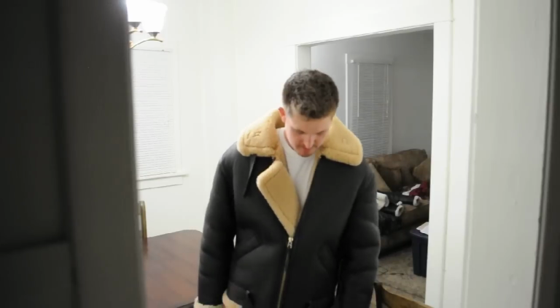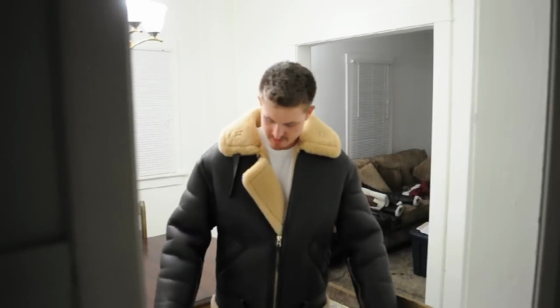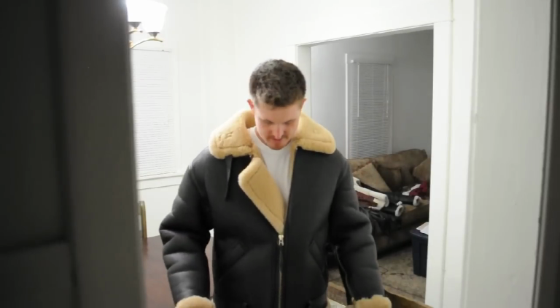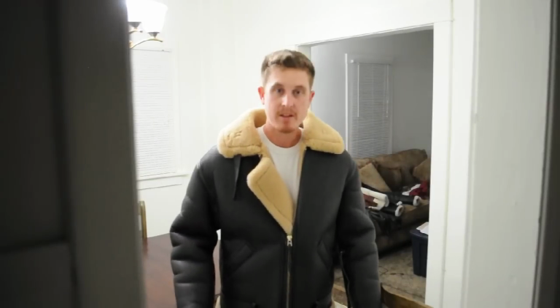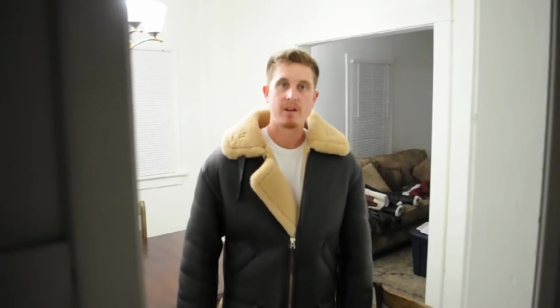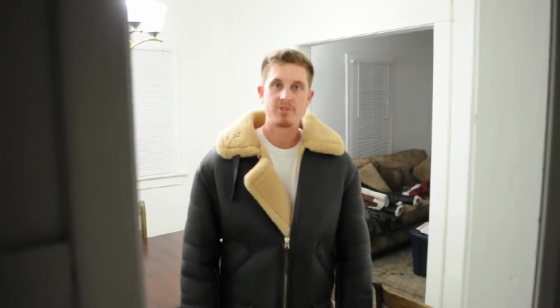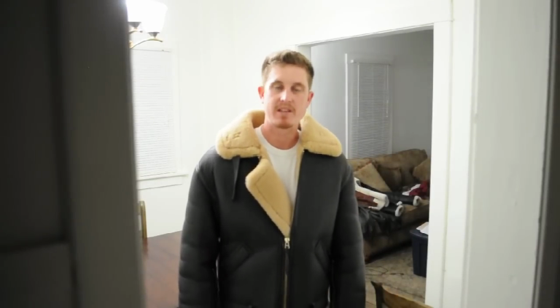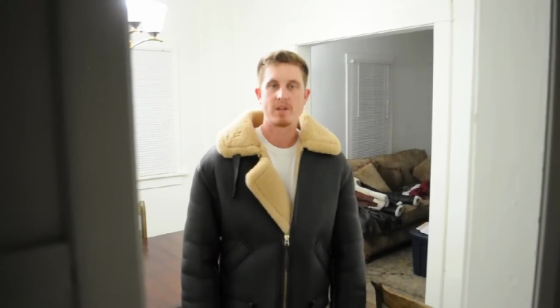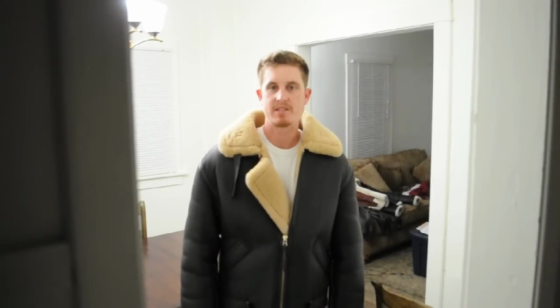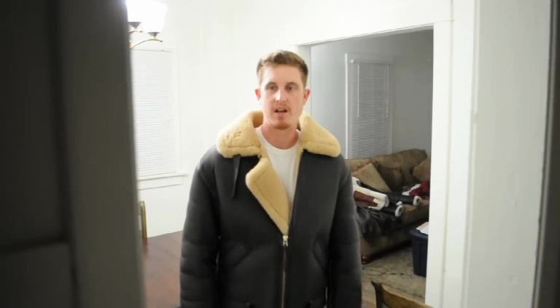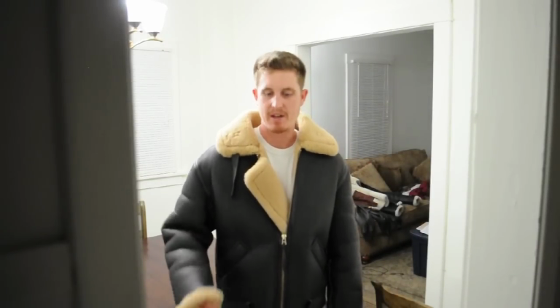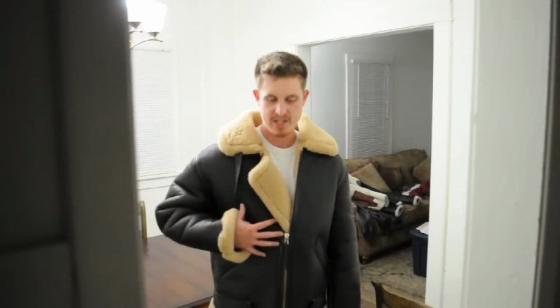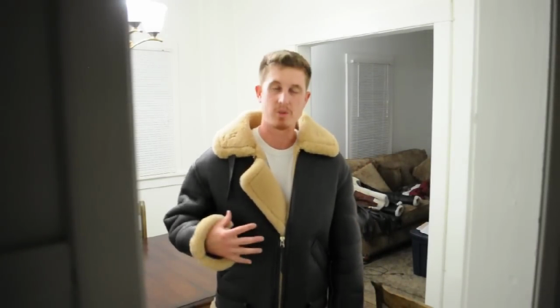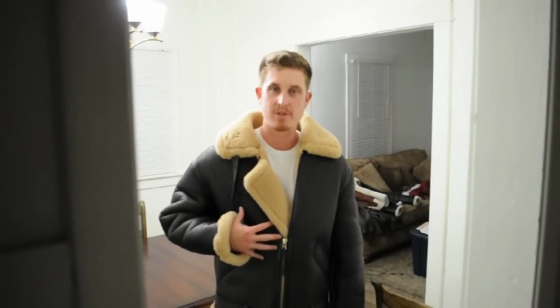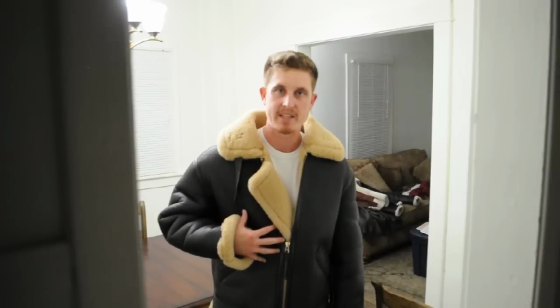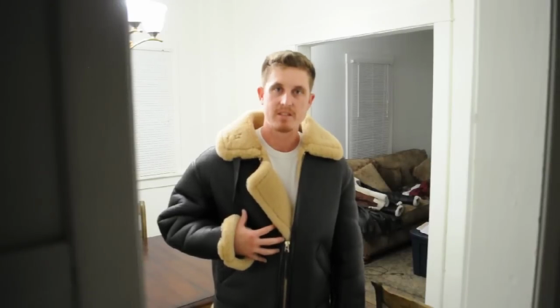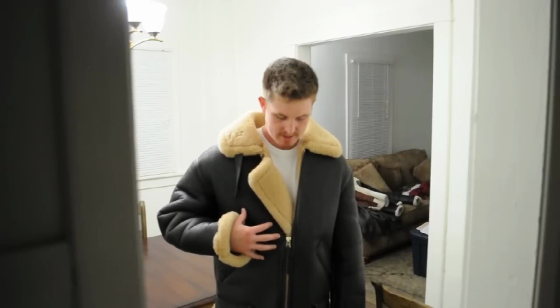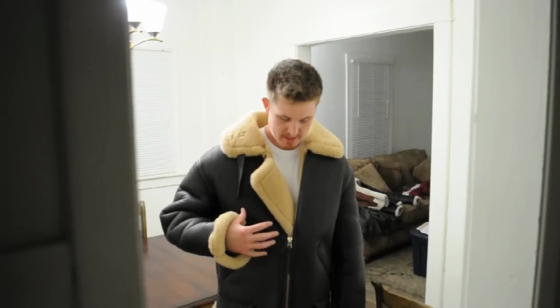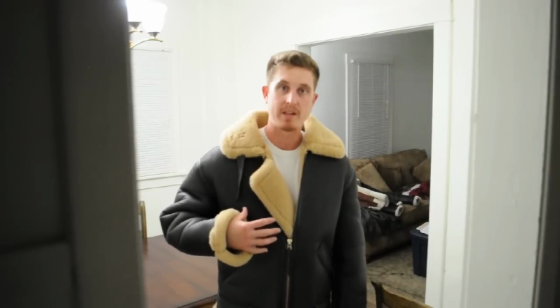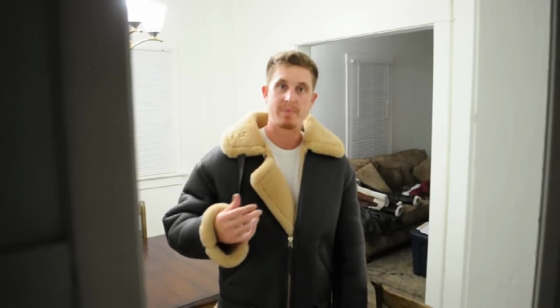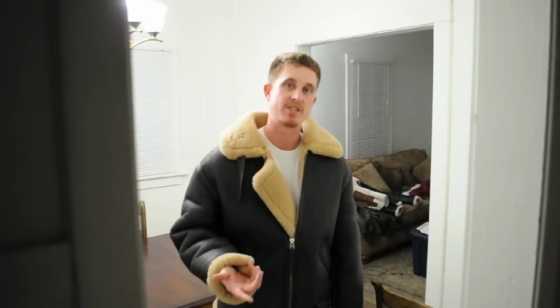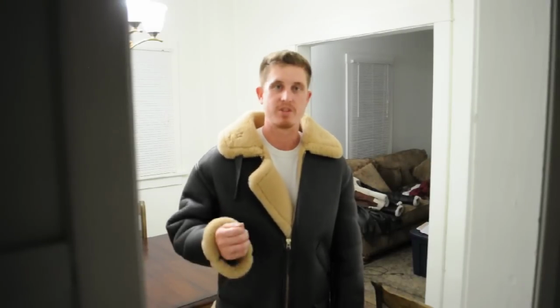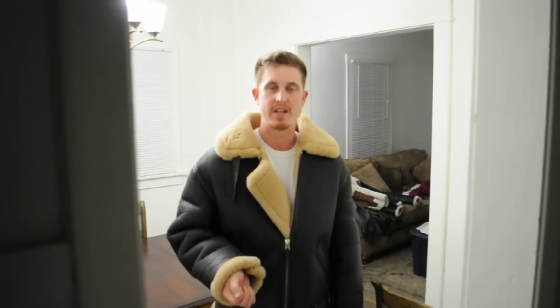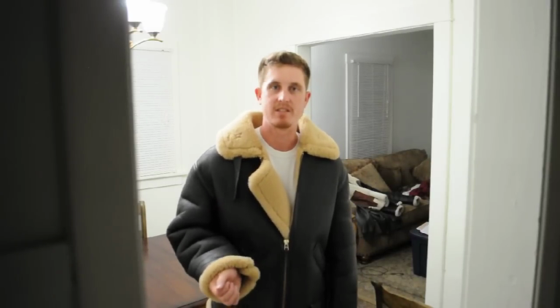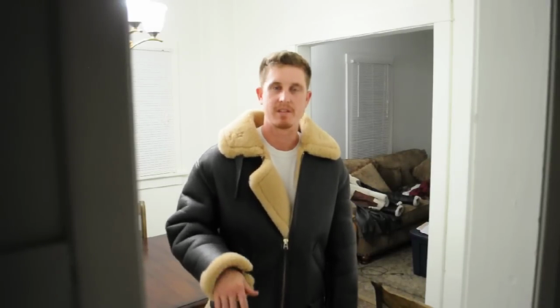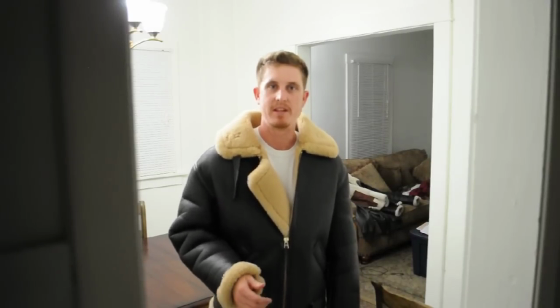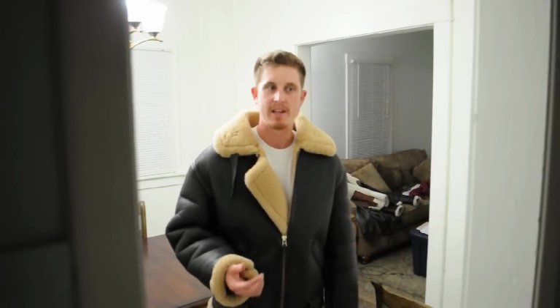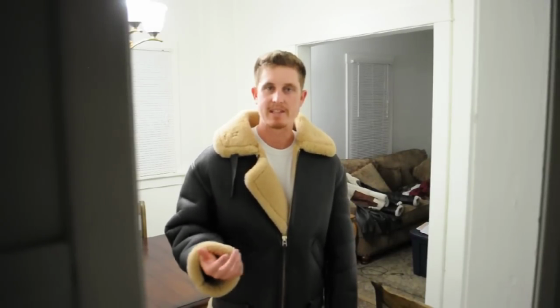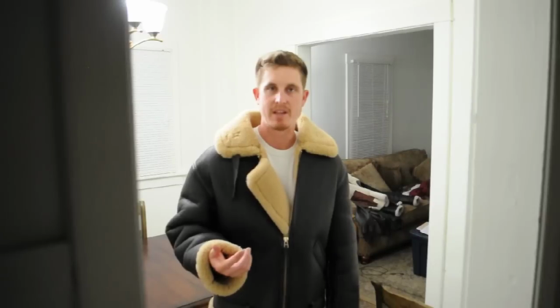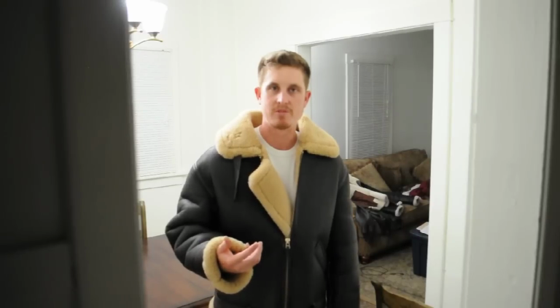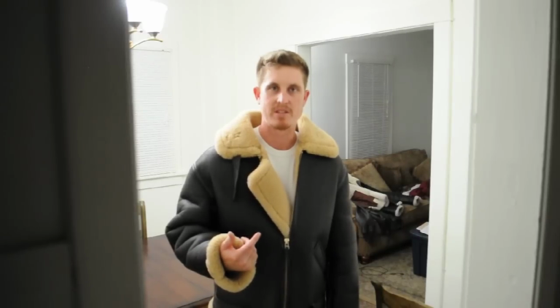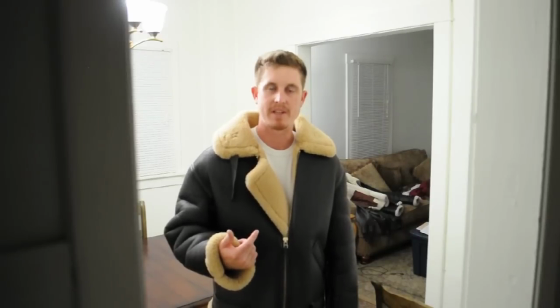Alright, well I hope you enjoyed it. If you guys have any questions about this jacket — the Royal Air Force jacket, or the B6 jacket, or the G1 jacket — just leave a comment and ask me, and I'll try to address some if I can.